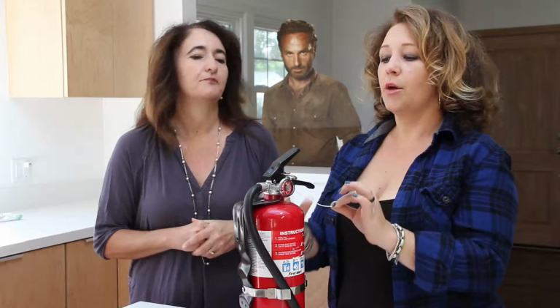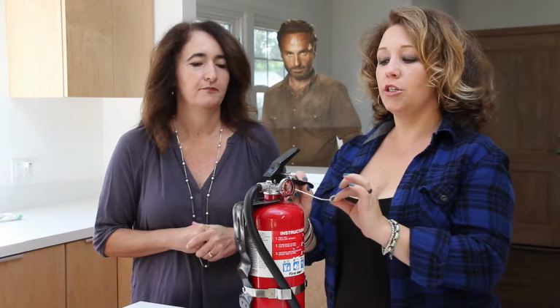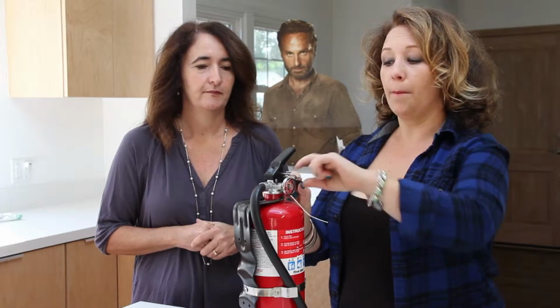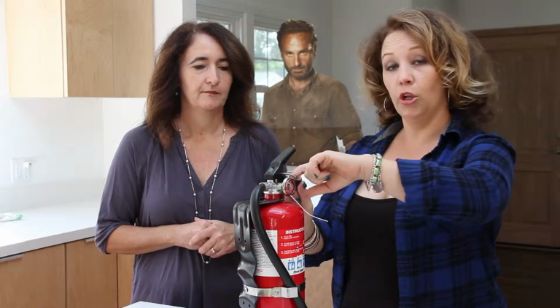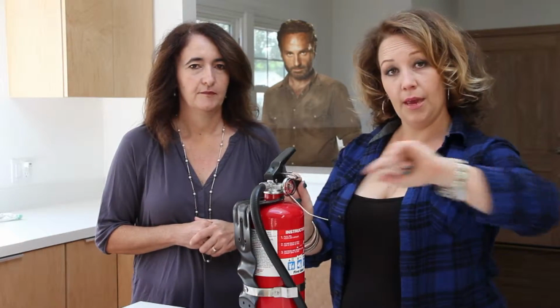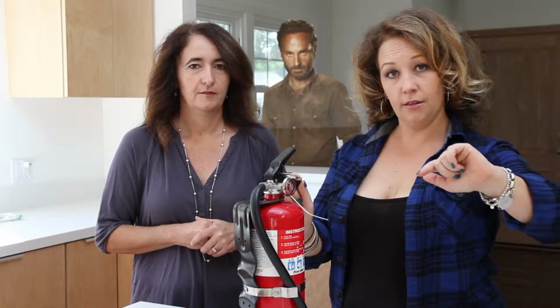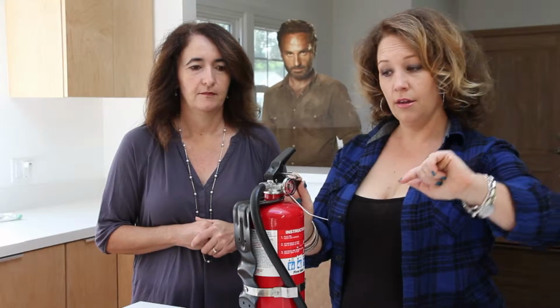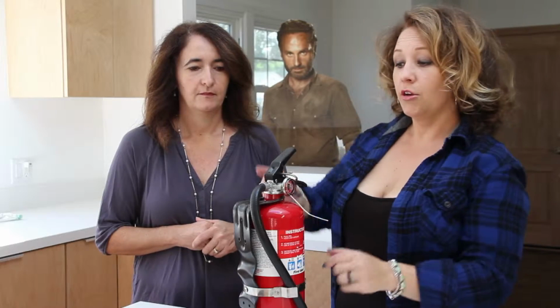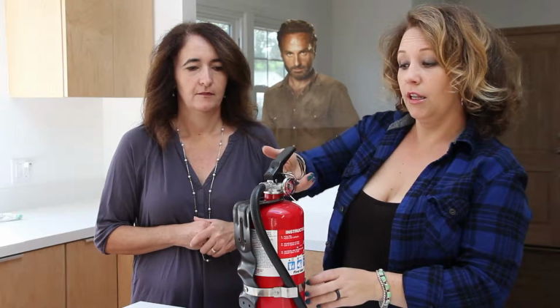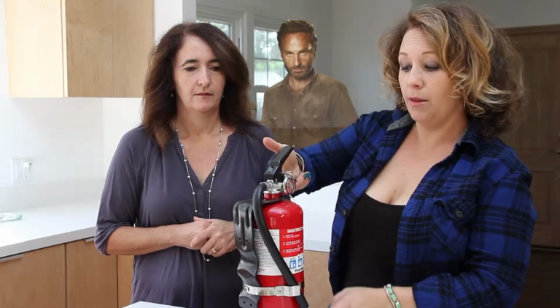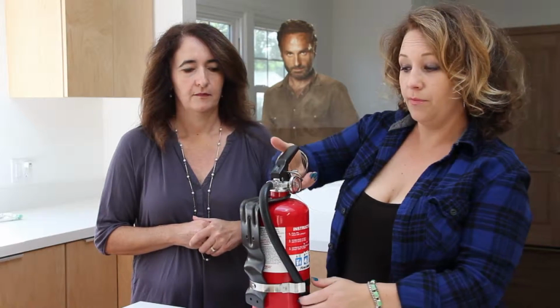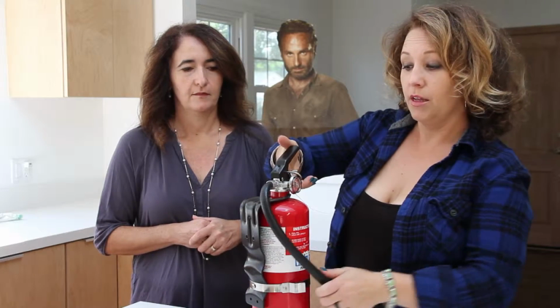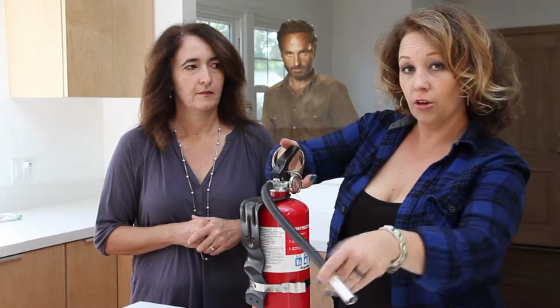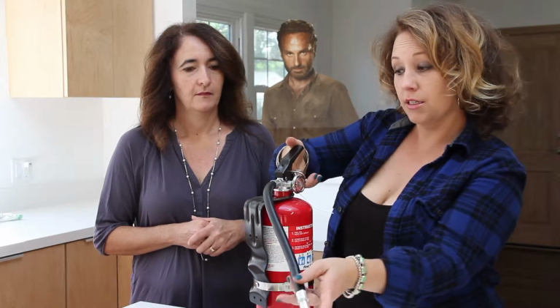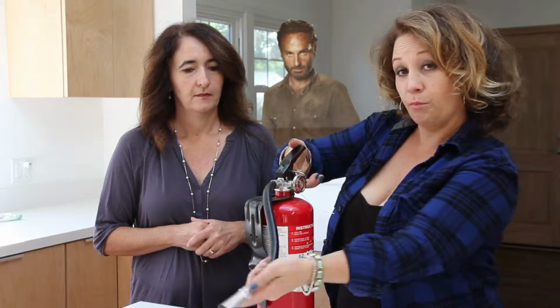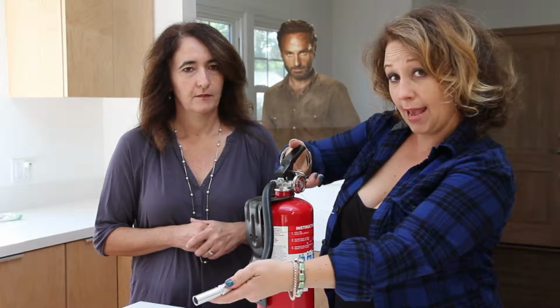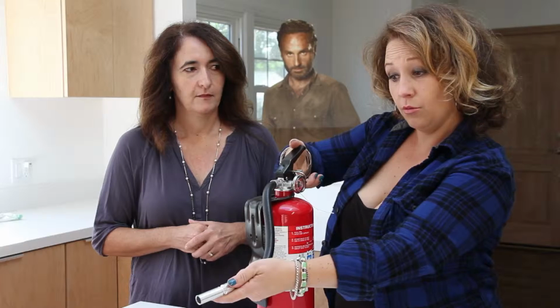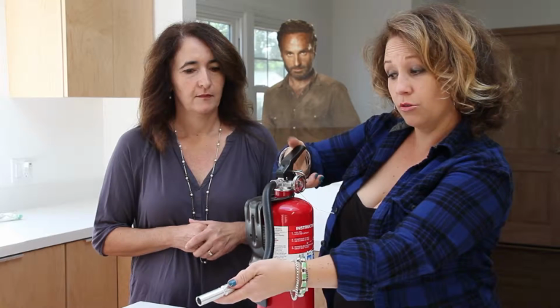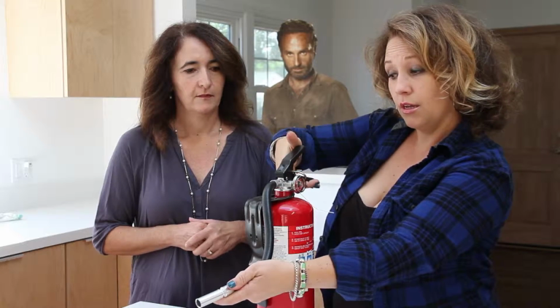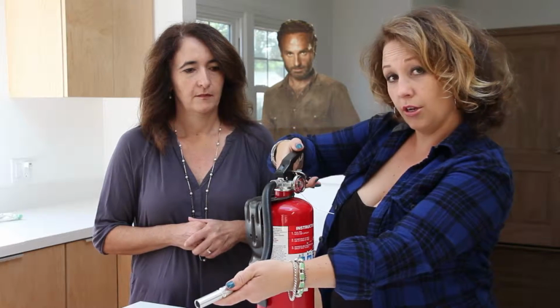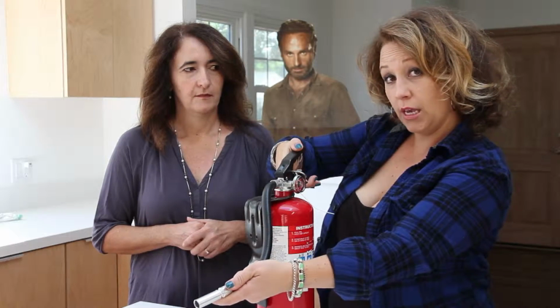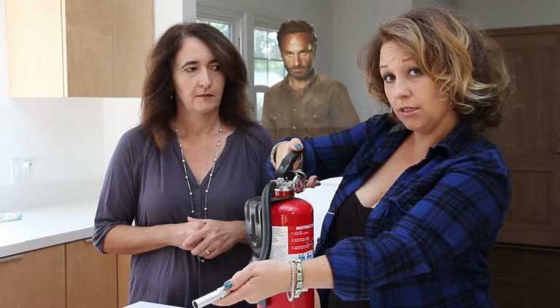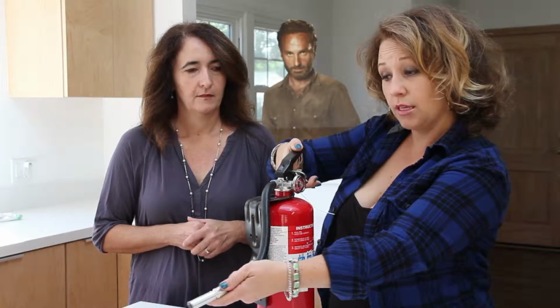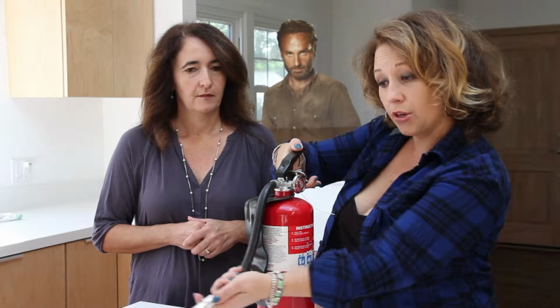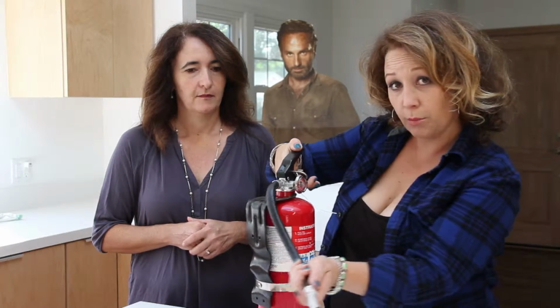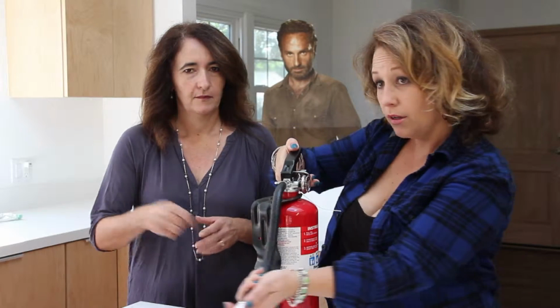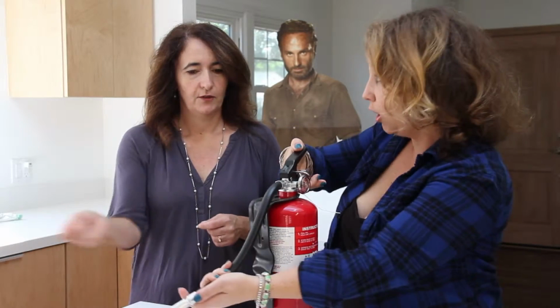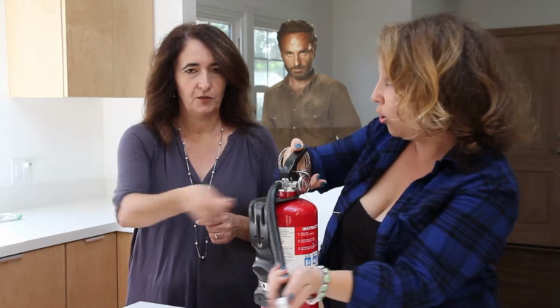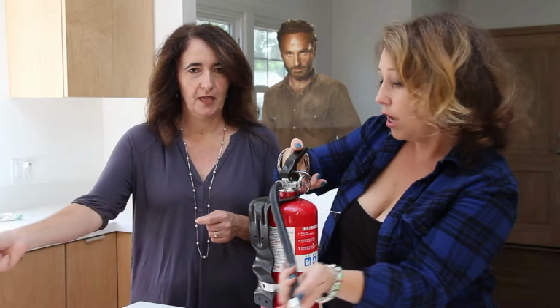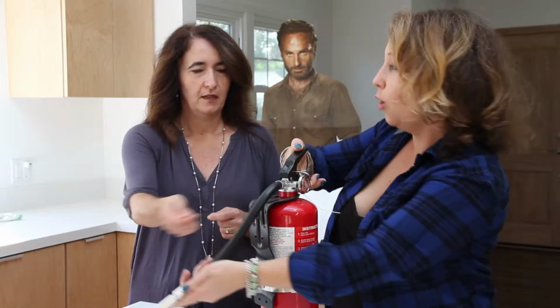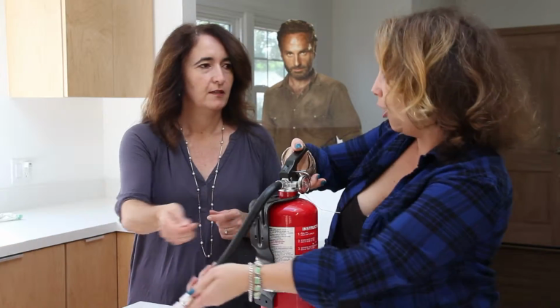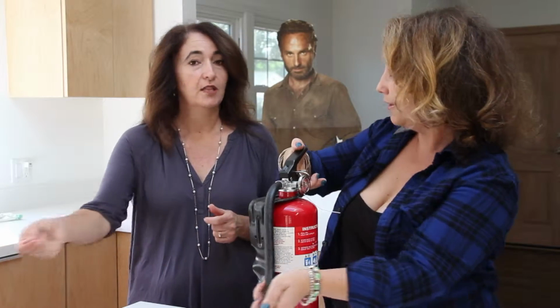What you're going to do is pull the pin. You're going to lift by the bottom, aim with the hose, and squeeze. Then you're going to sweep low — low and slow.